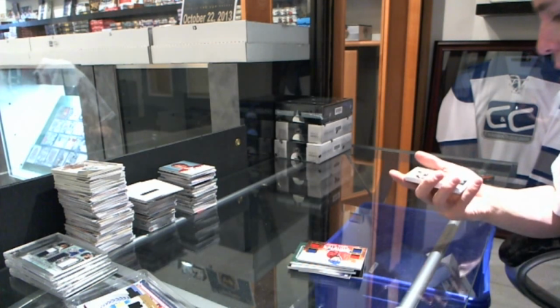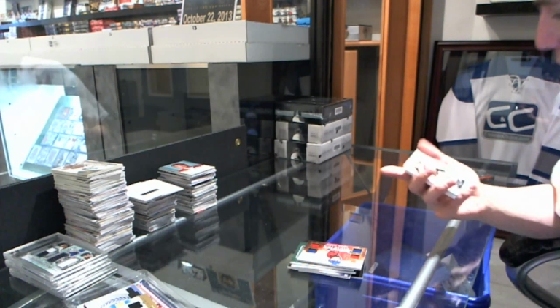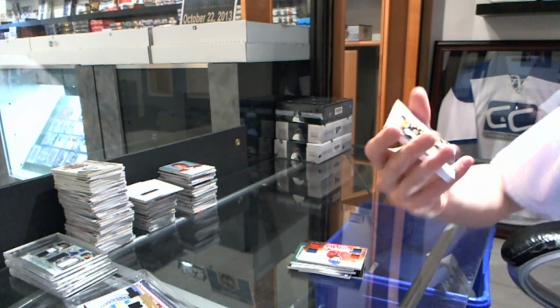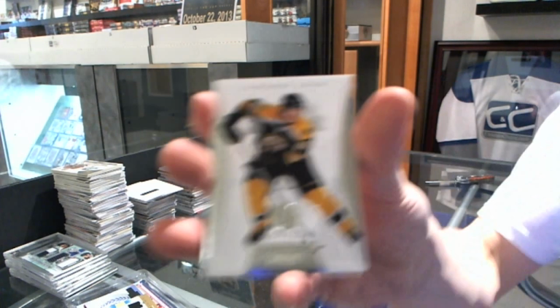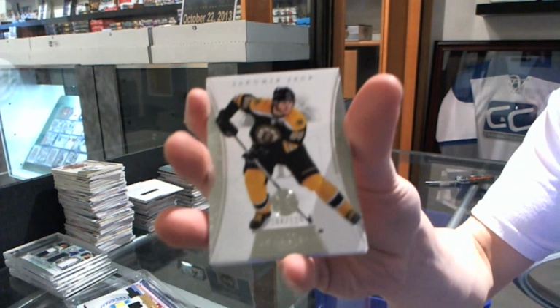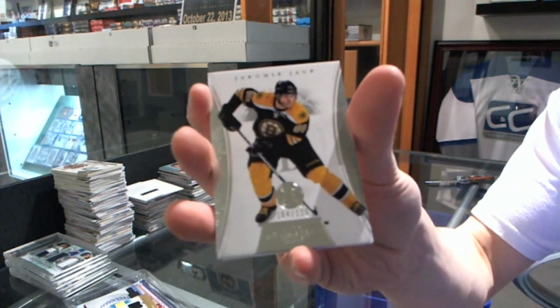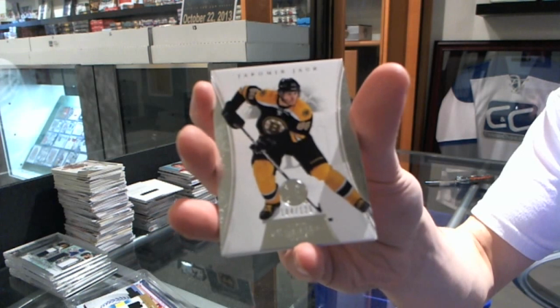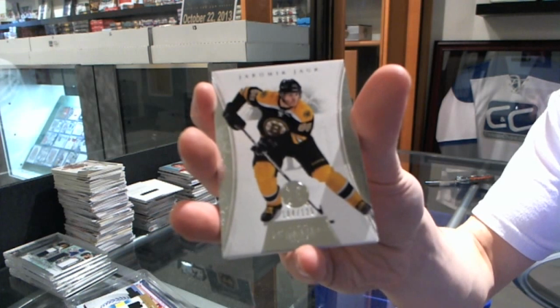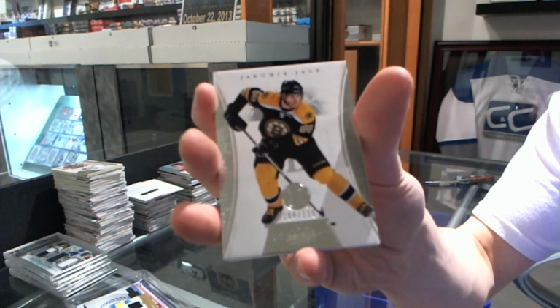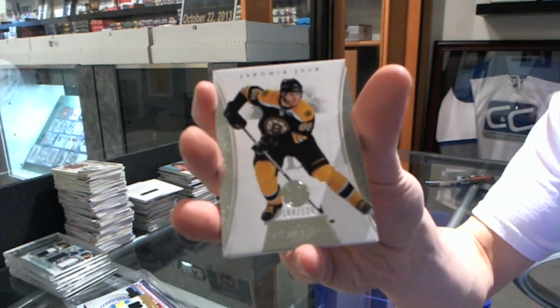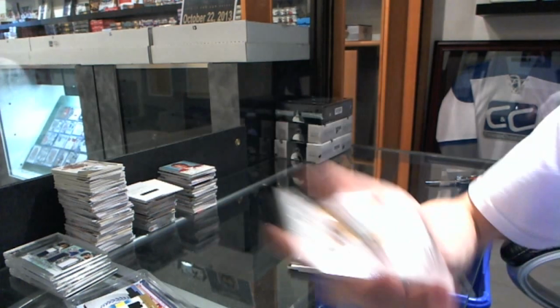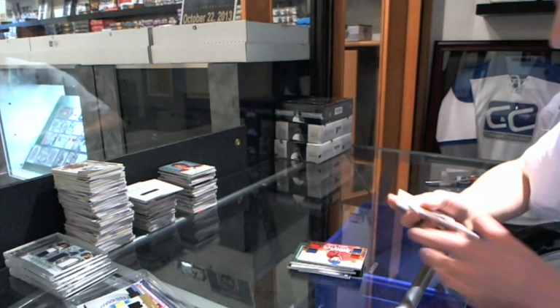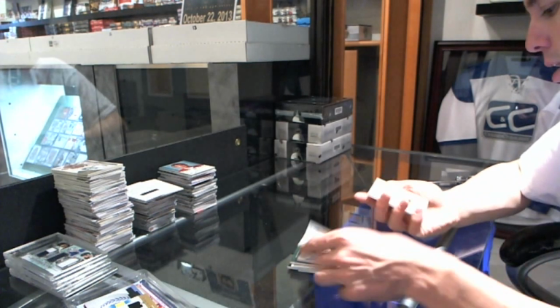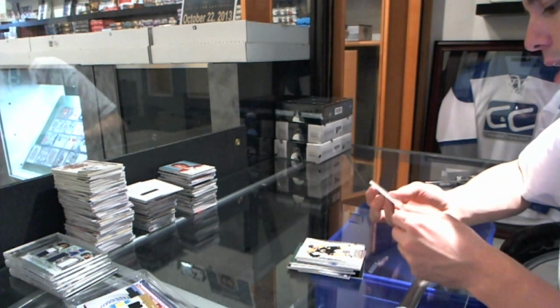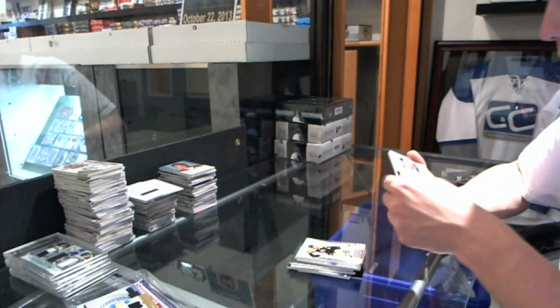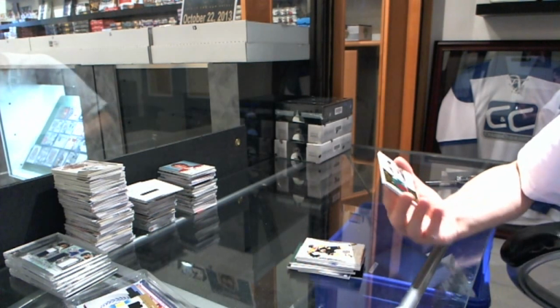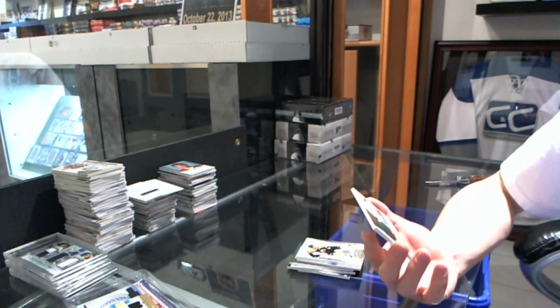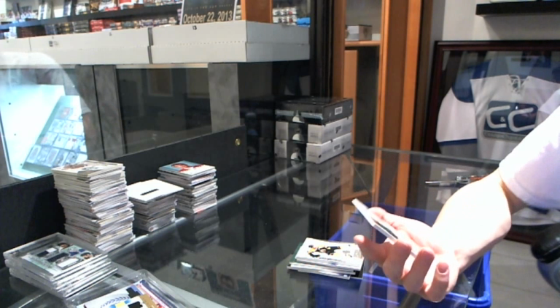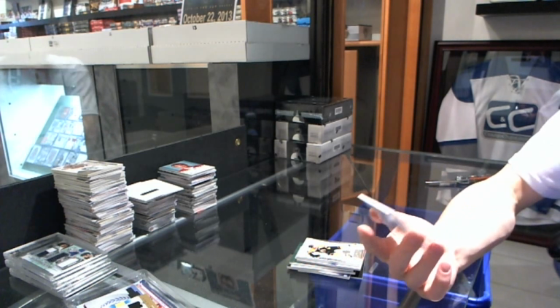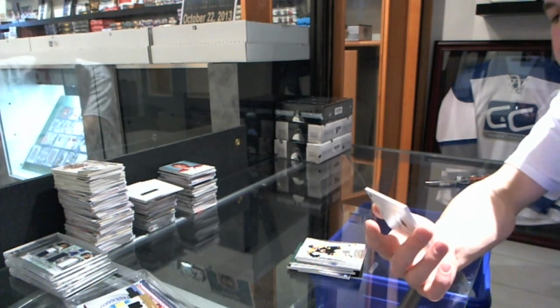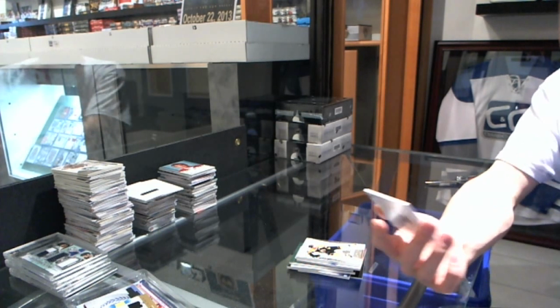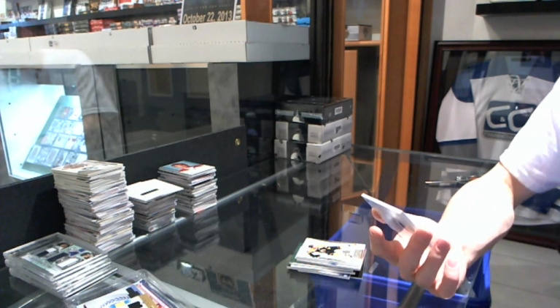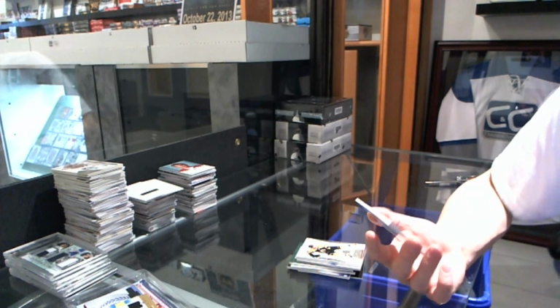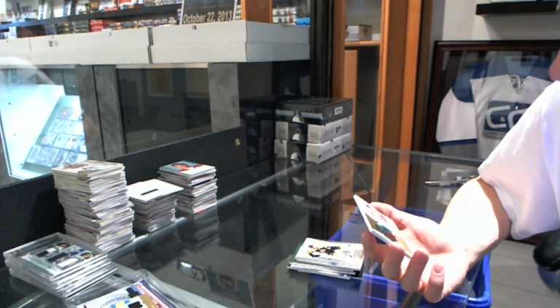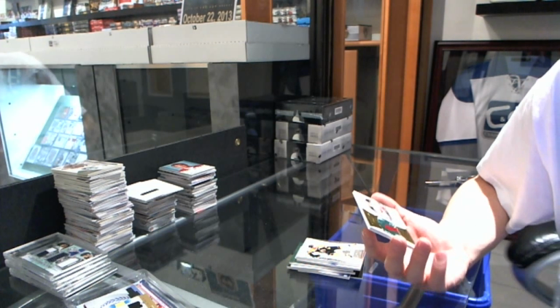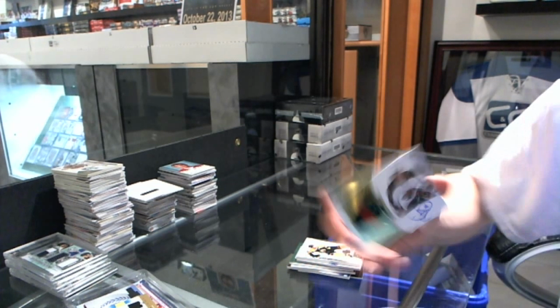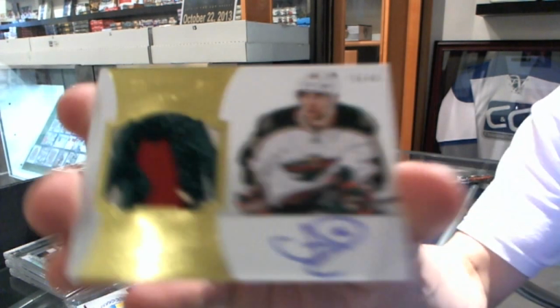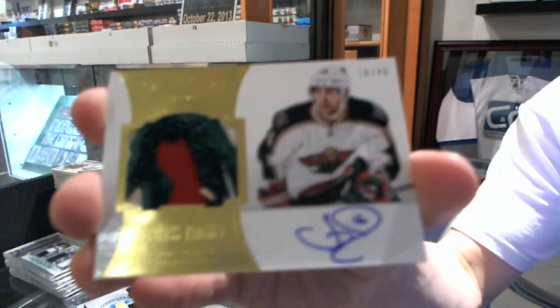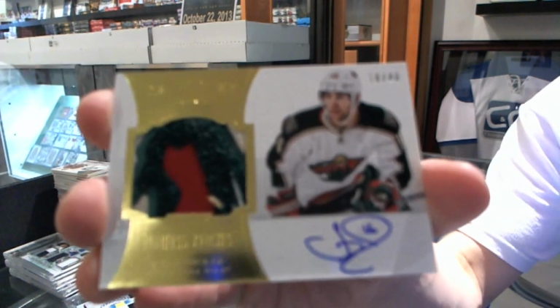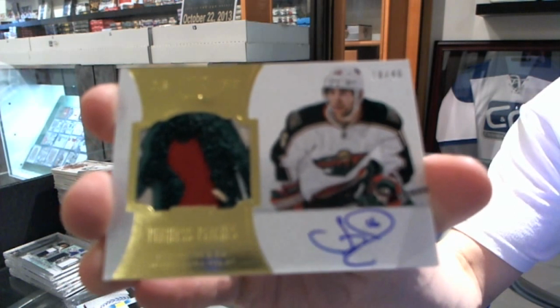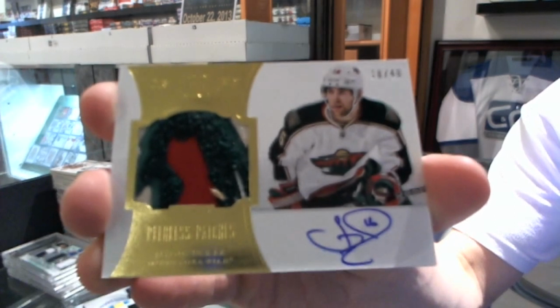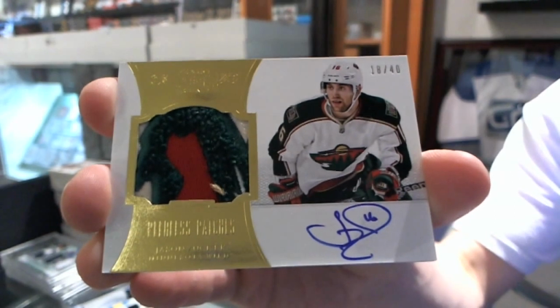We've got a base card to $125 for the Boston Bruins, Jaromir Jagr. And, oh, that's gorgeous. A Peerless Patches autograph, number 18 of 40 for the Minnesota Wild, Jason Zucker.